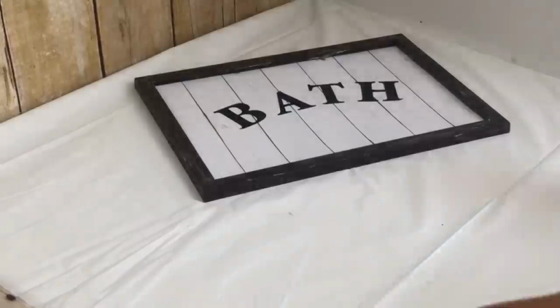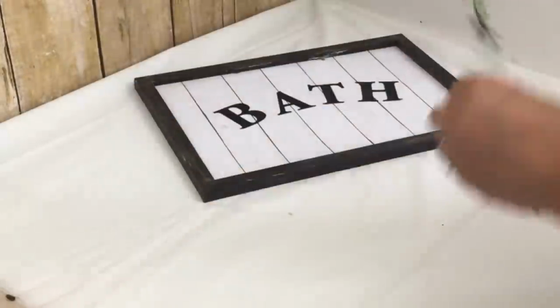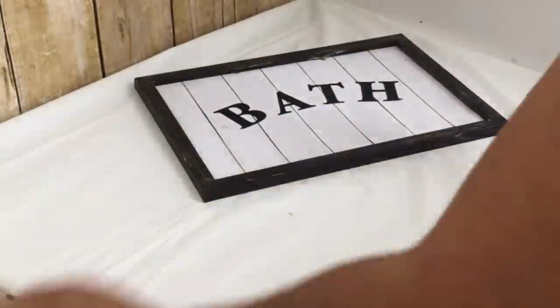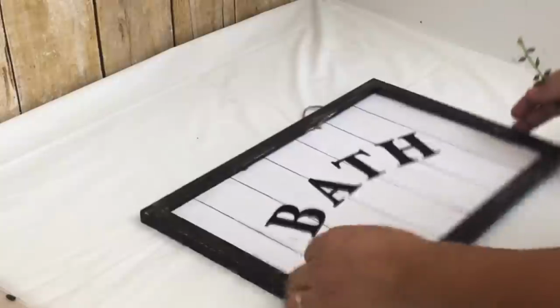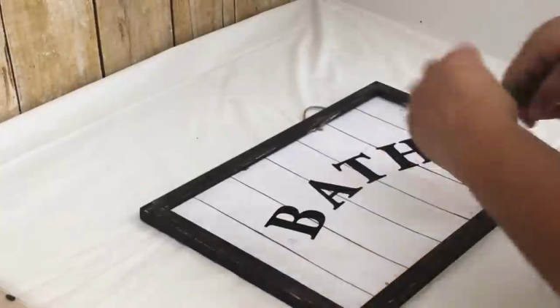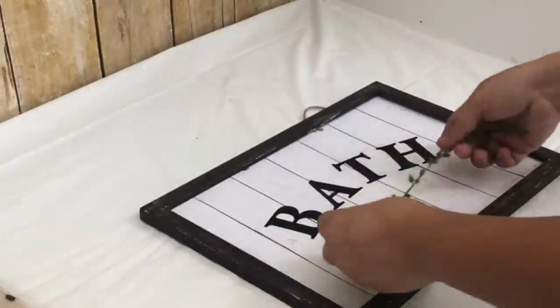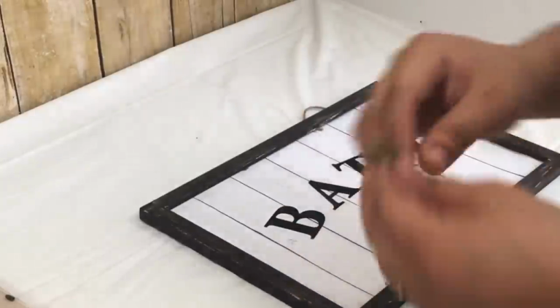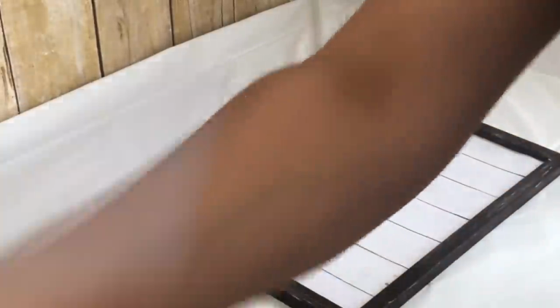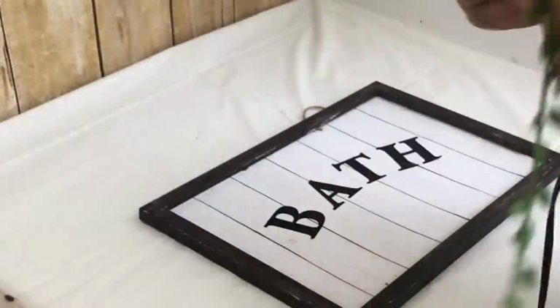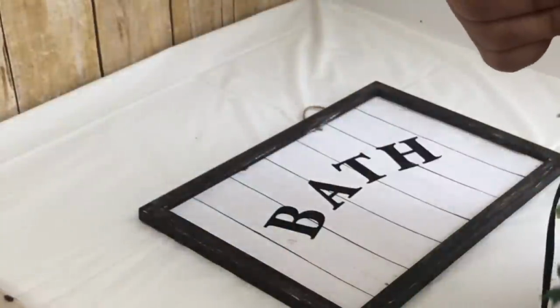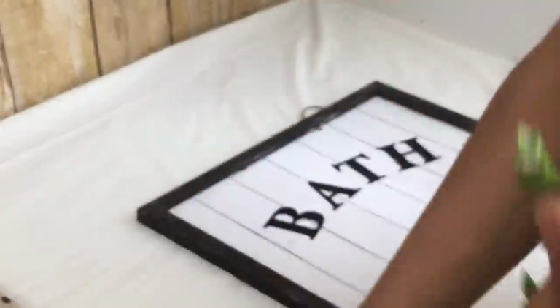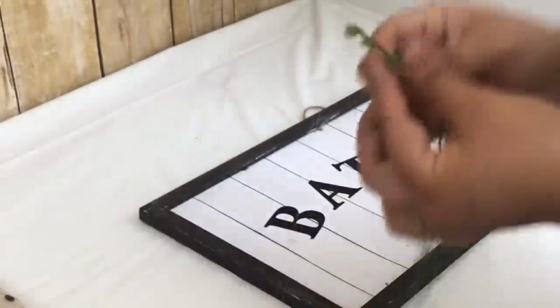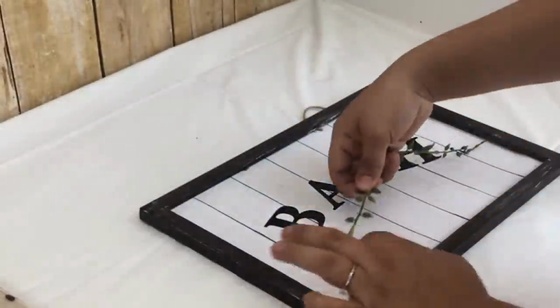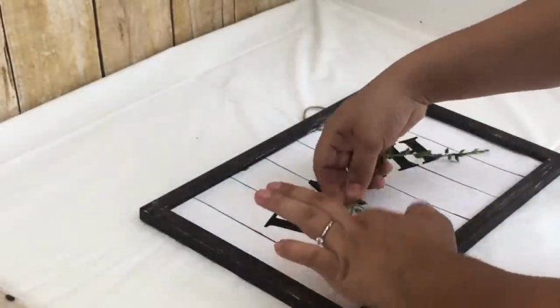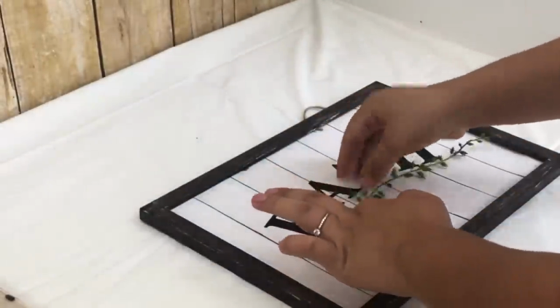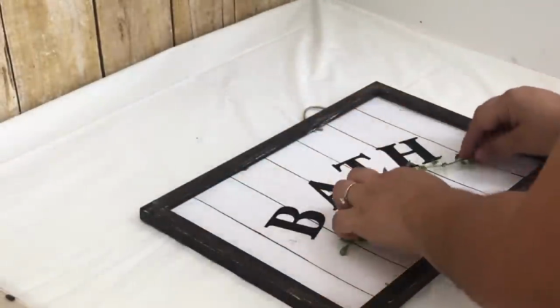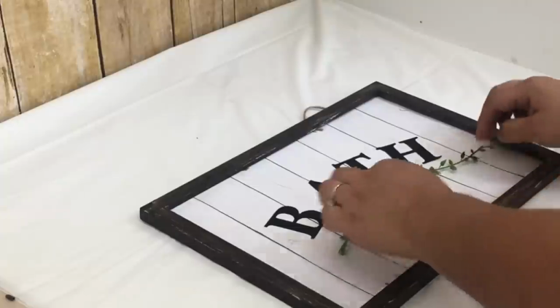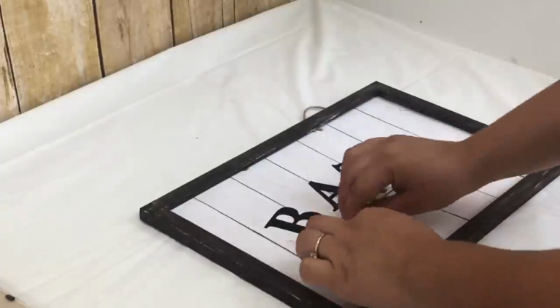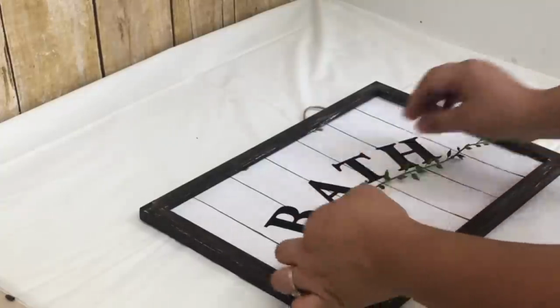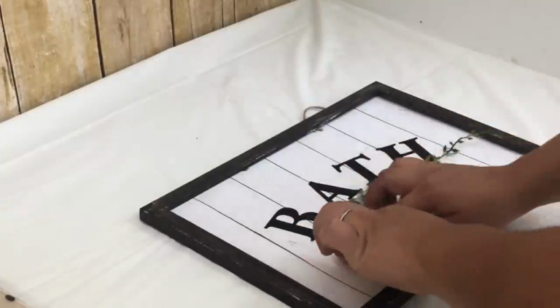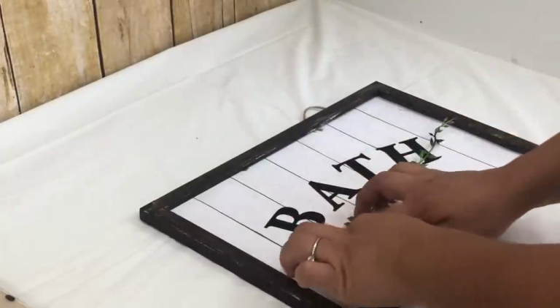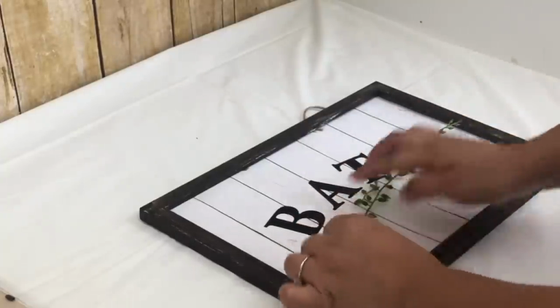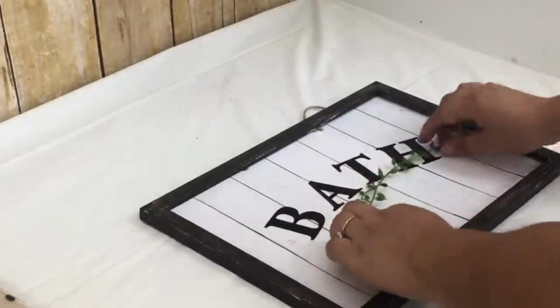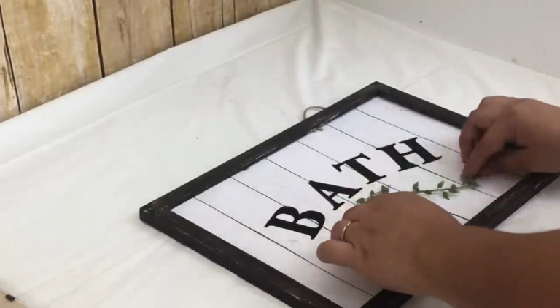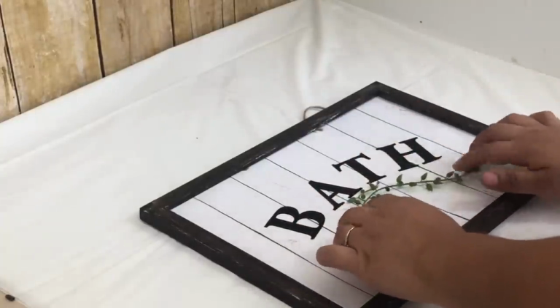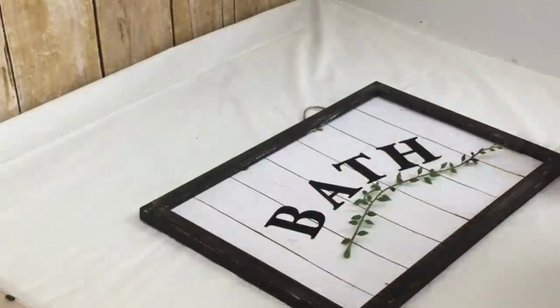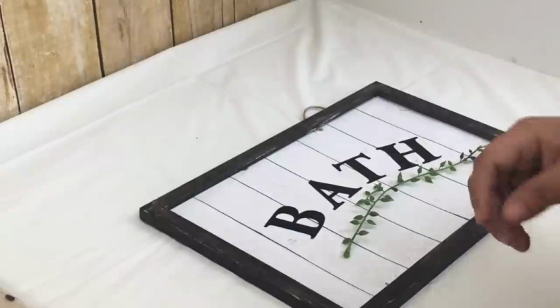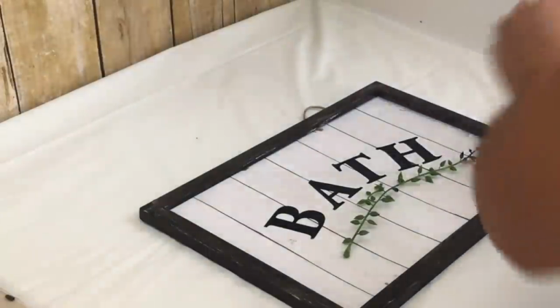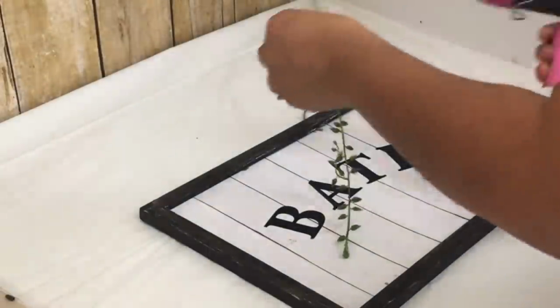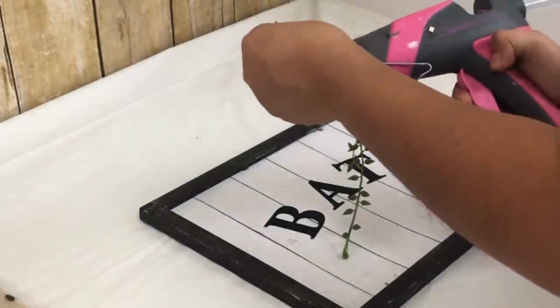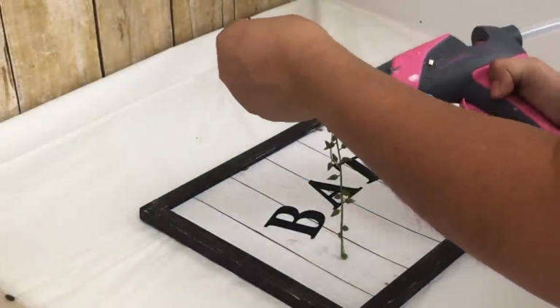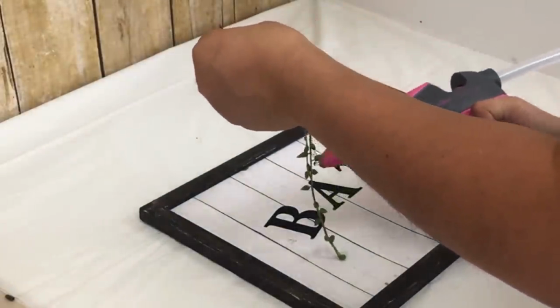I could leave it like that so it can look nice and simple, but I decided to add this greenery I got from a Hobby Lobby bush. And that is it for this DIY.